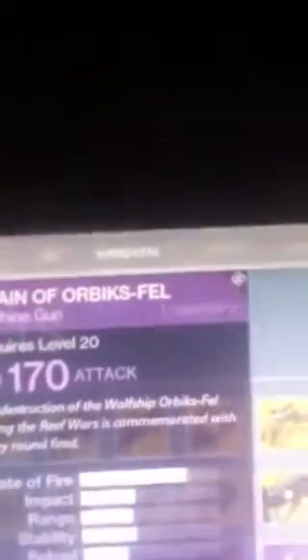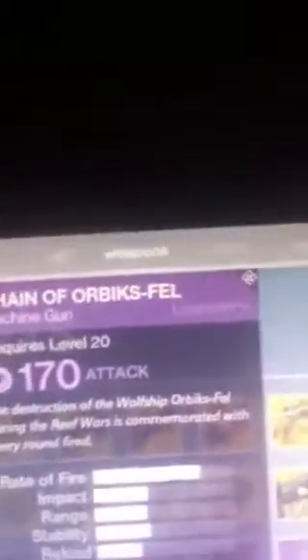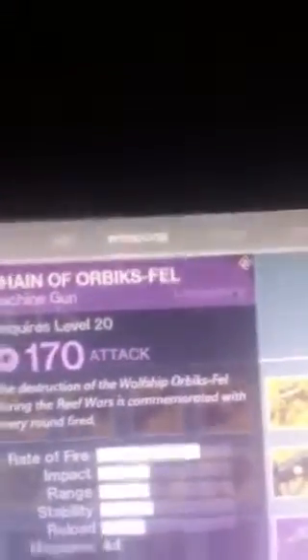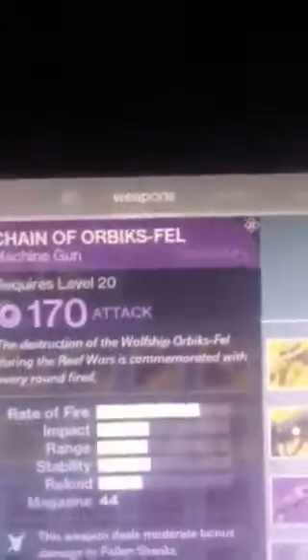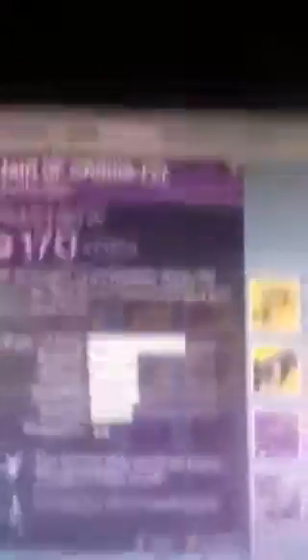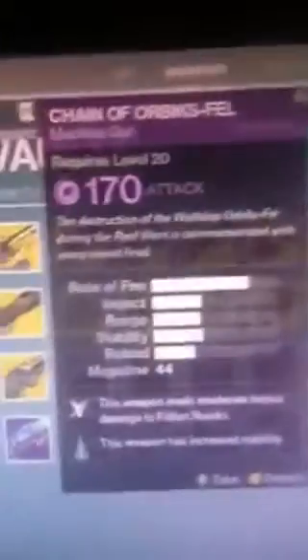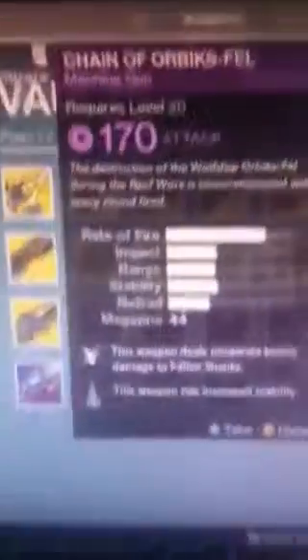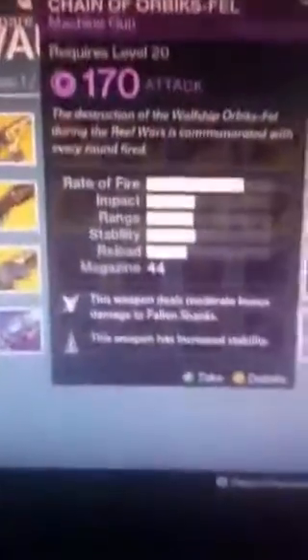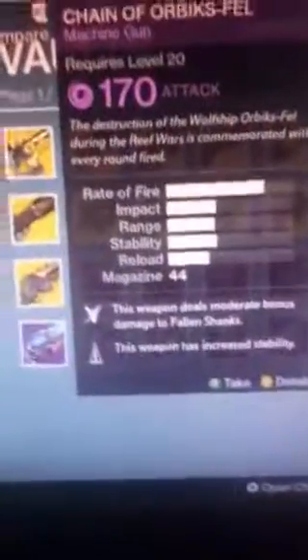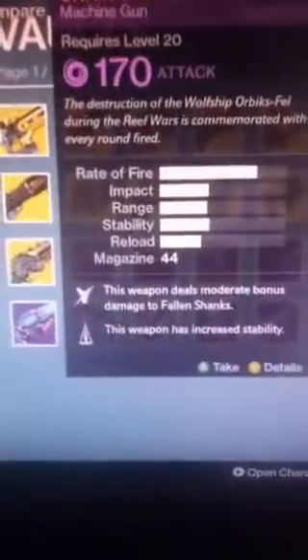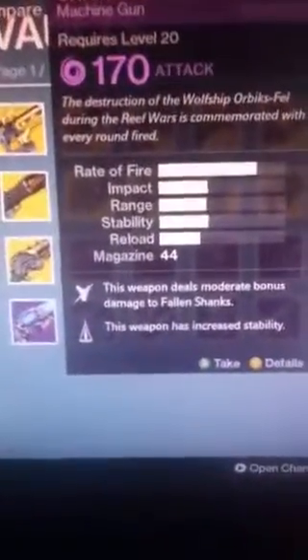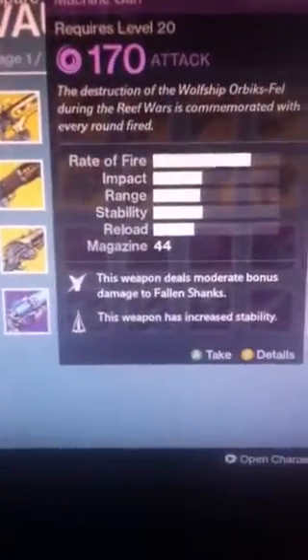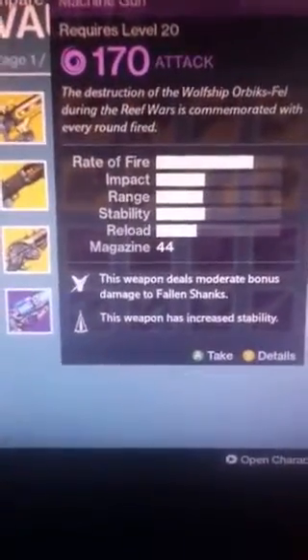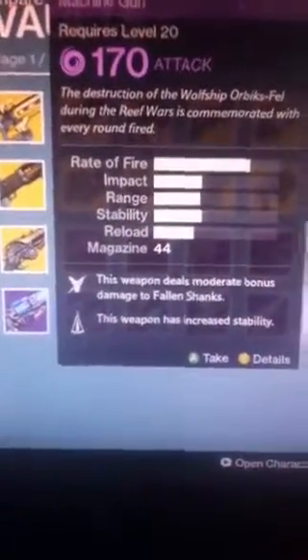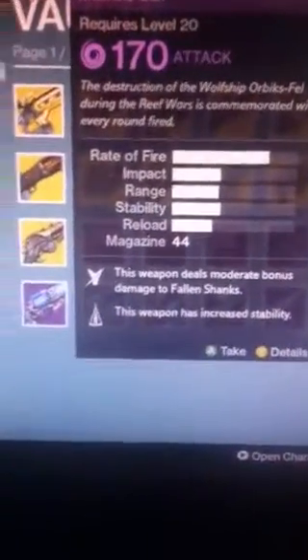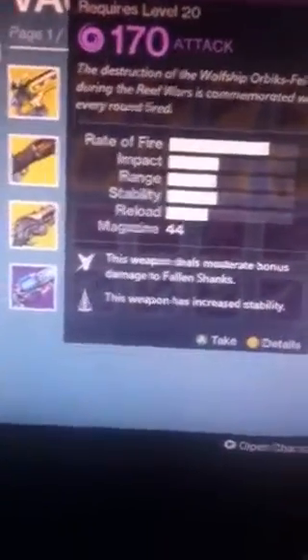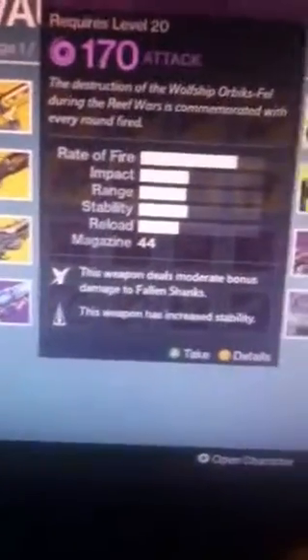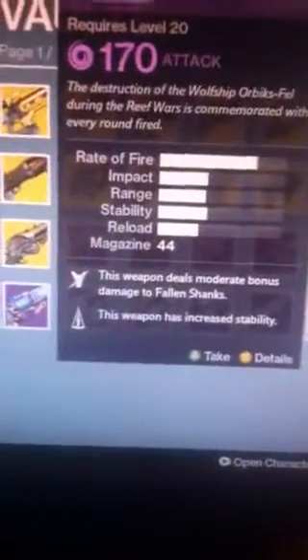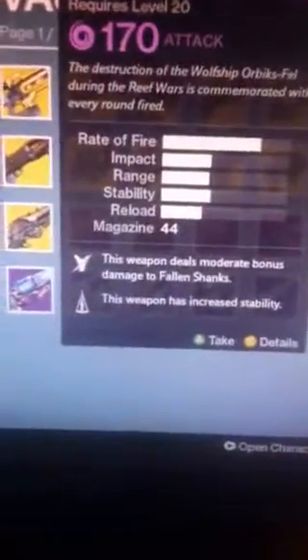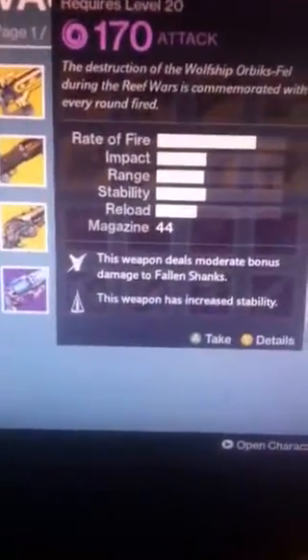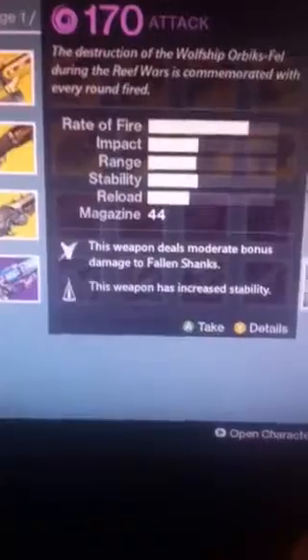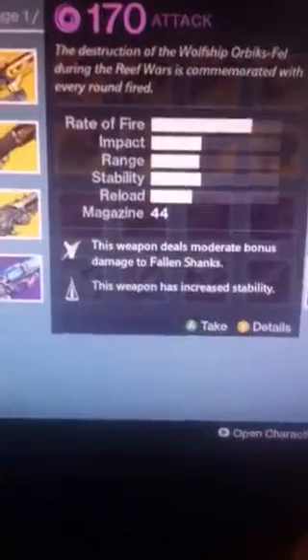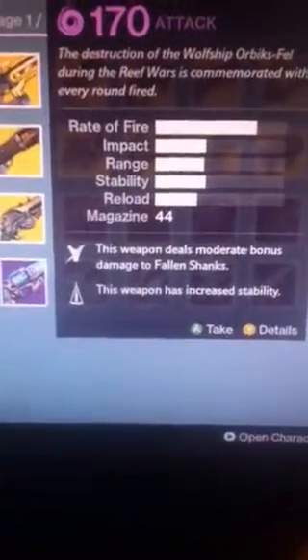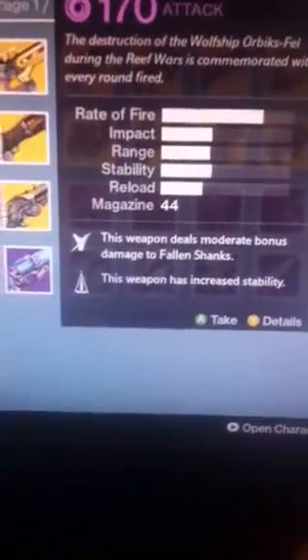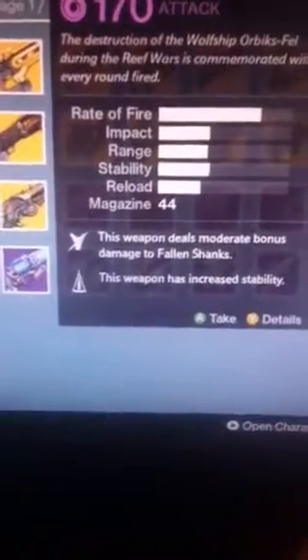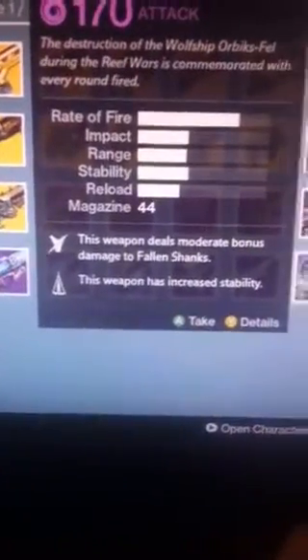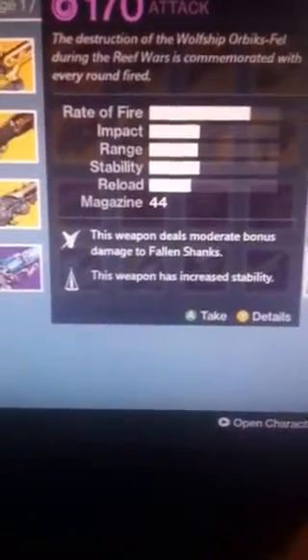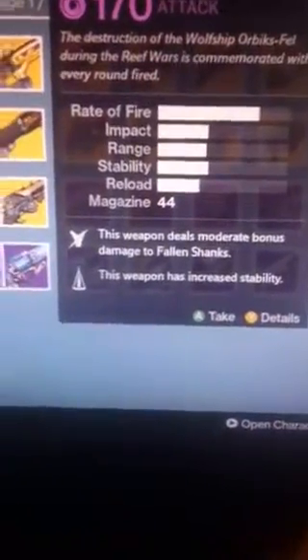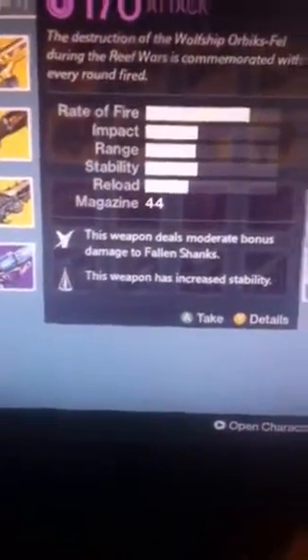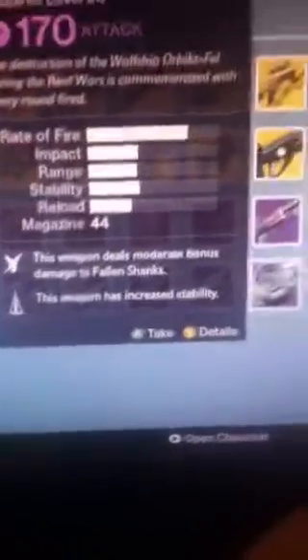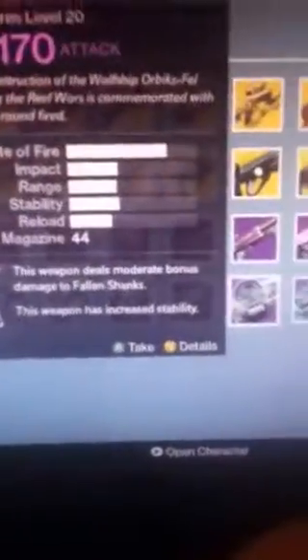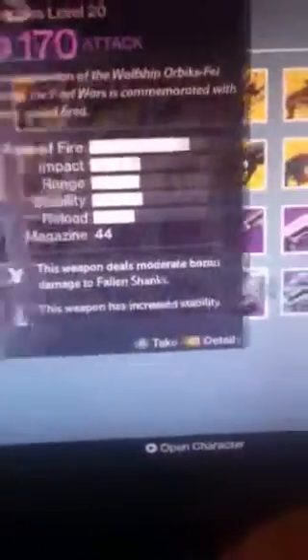Moving on to the machine gun — Chain of Orbix. This weapon deals moderate bonus damage to fallen Shanks. This weapon has increased stability.